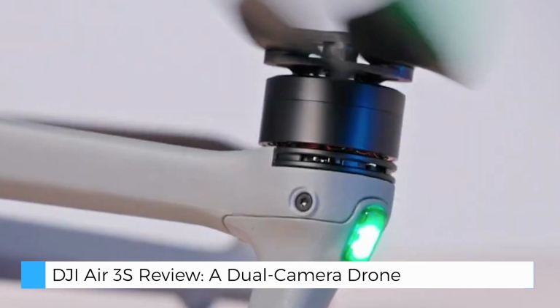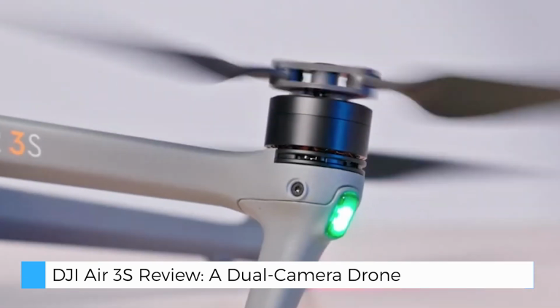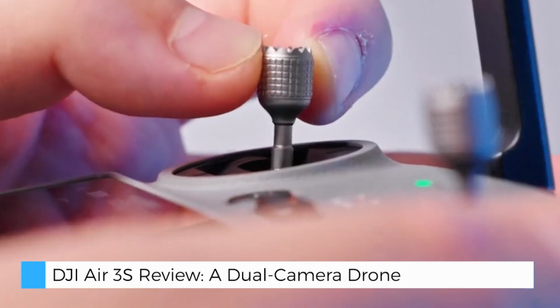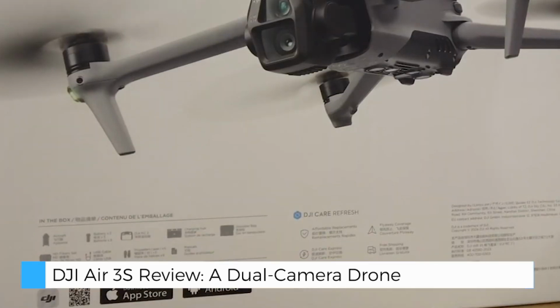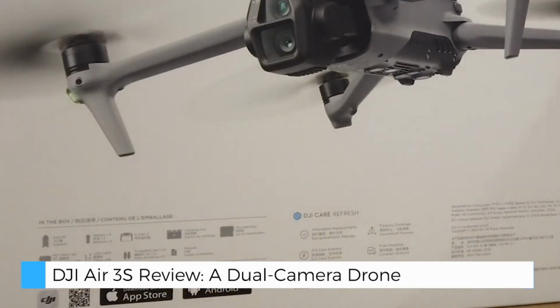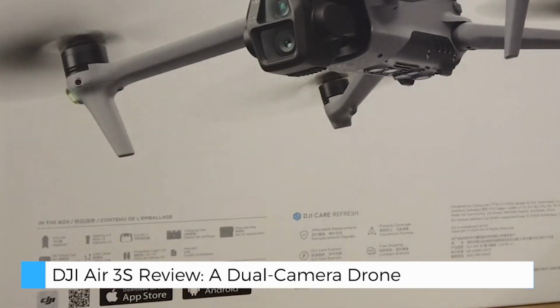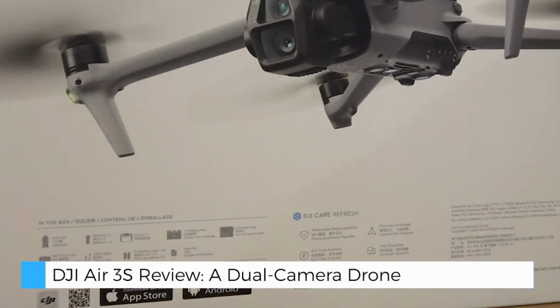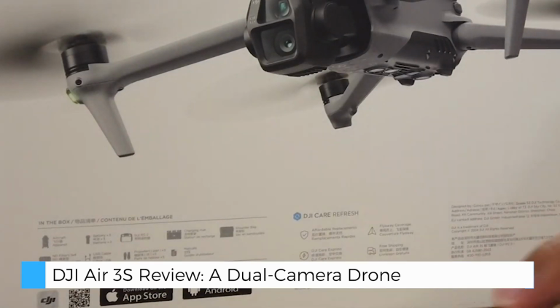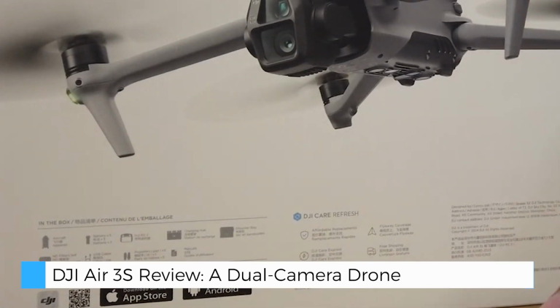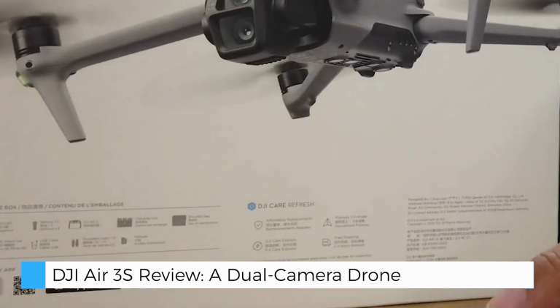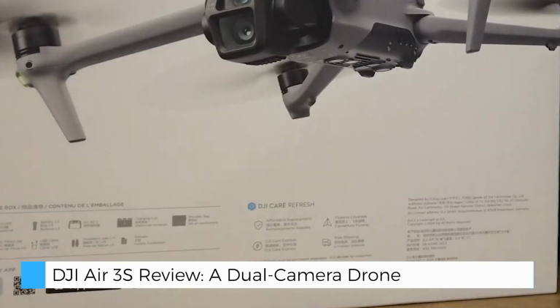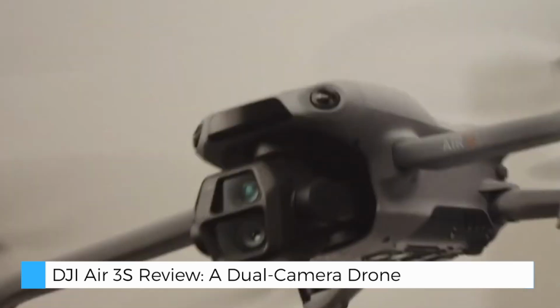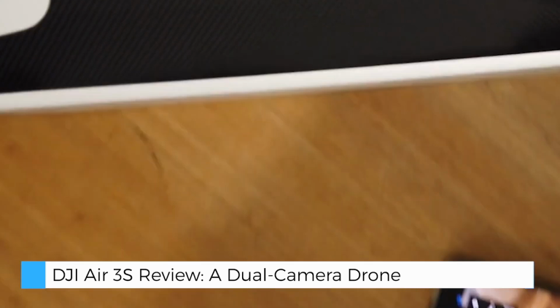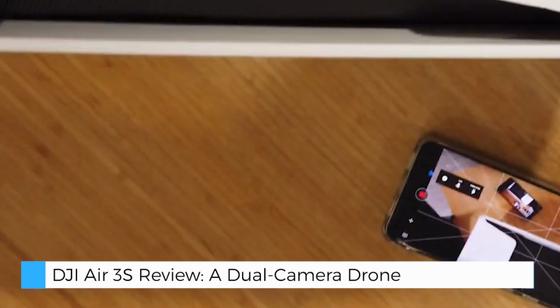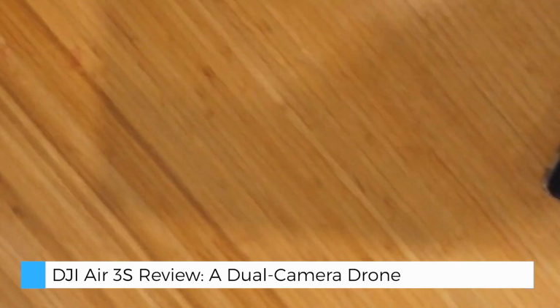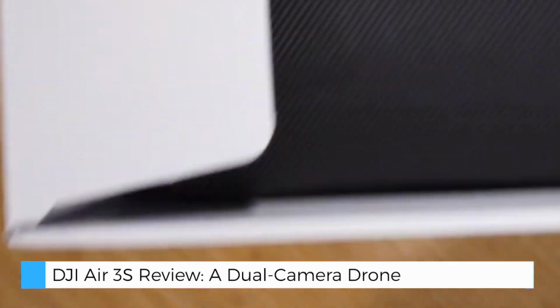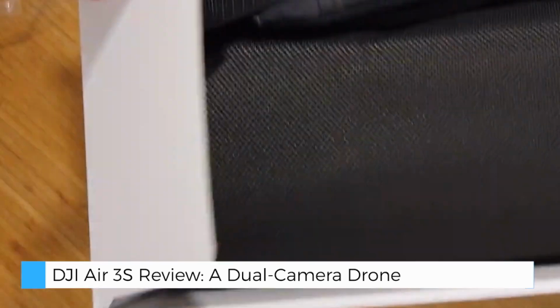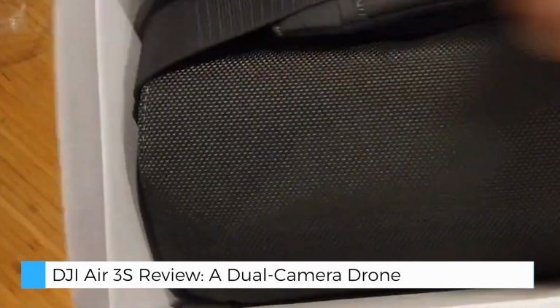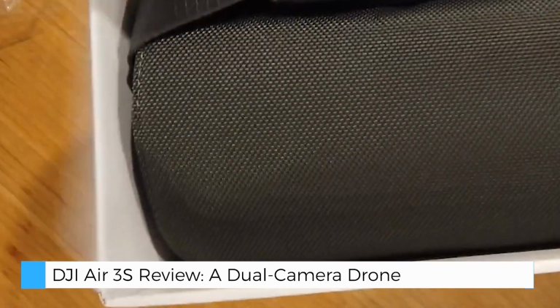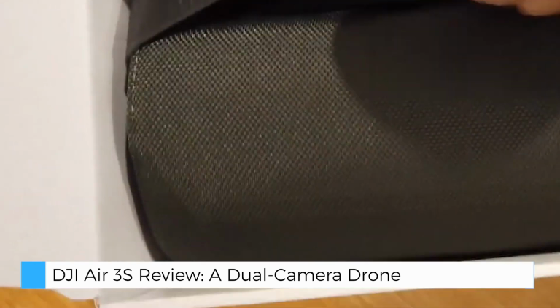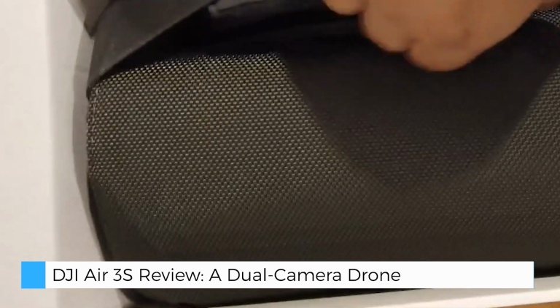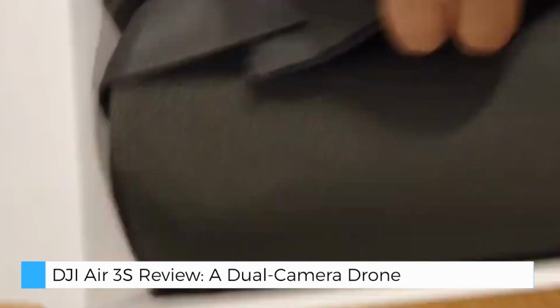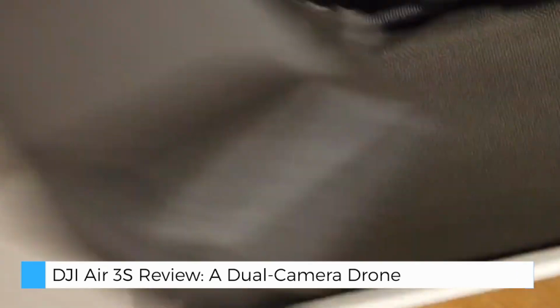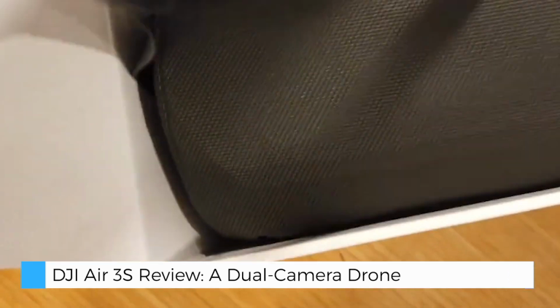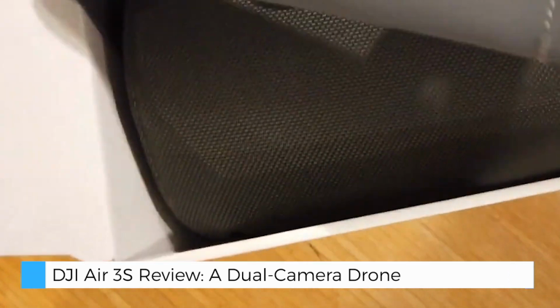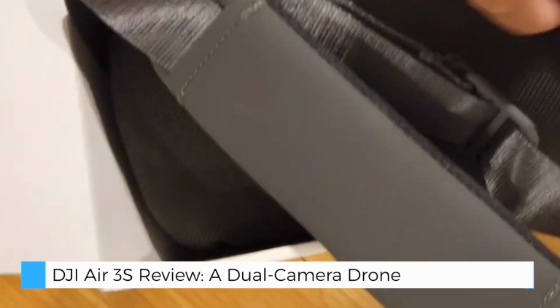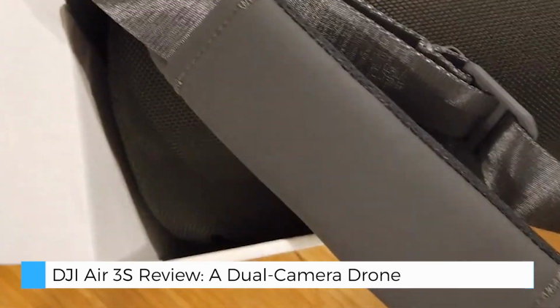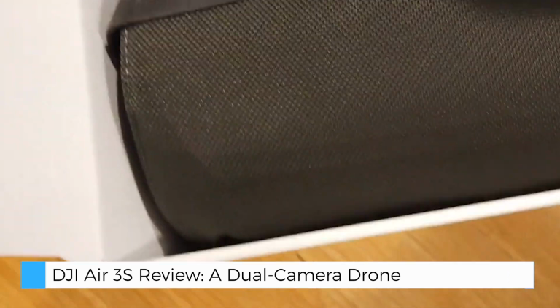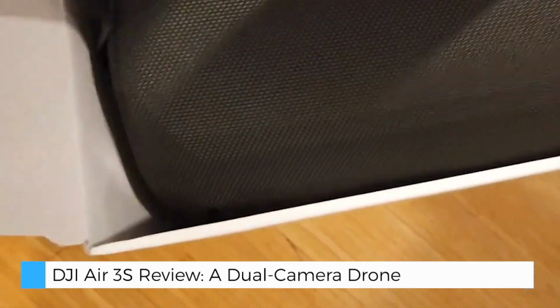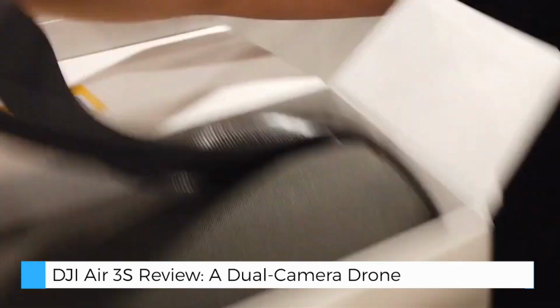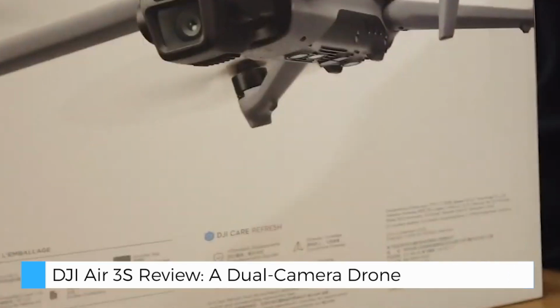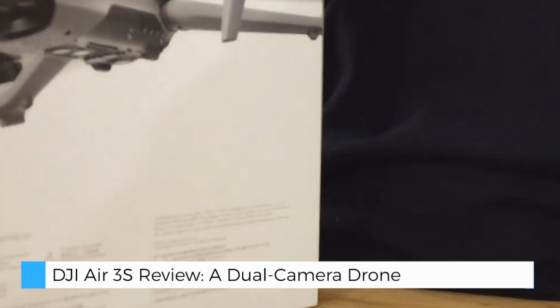The Air 3S offers a range of tools to unlock your creative potential. Both cameras support 10-bit D-Log M and HLG color profiles, ensuring professional-grade footage with vibrant colors and rich details.